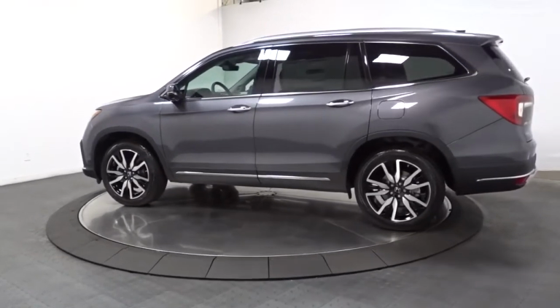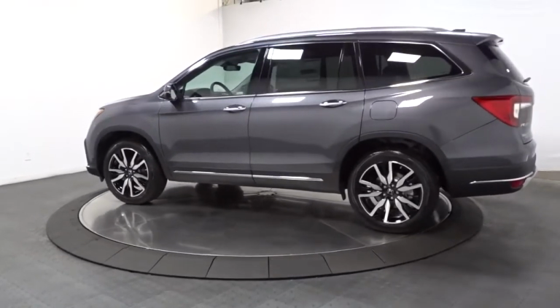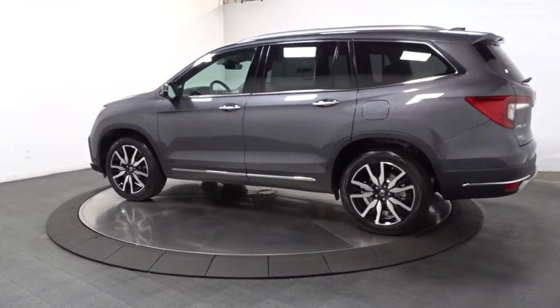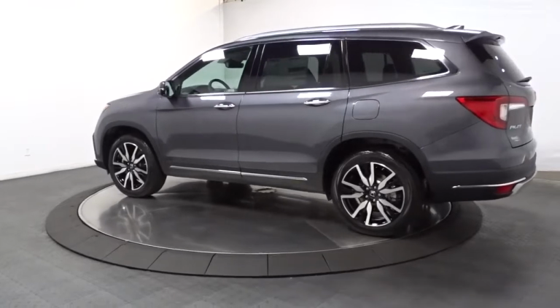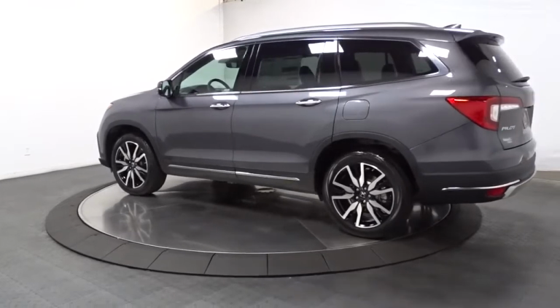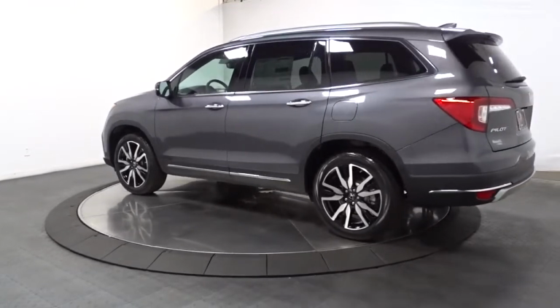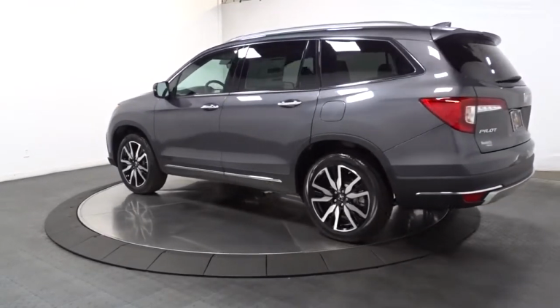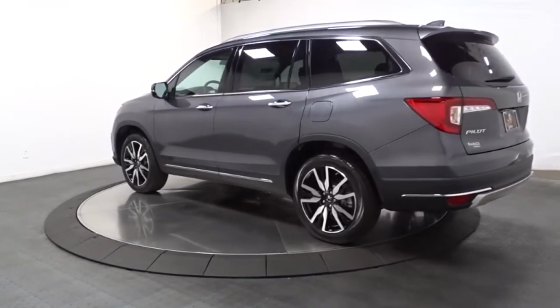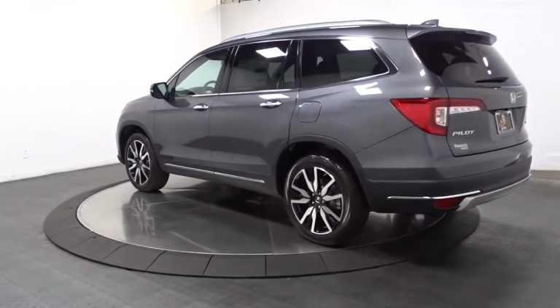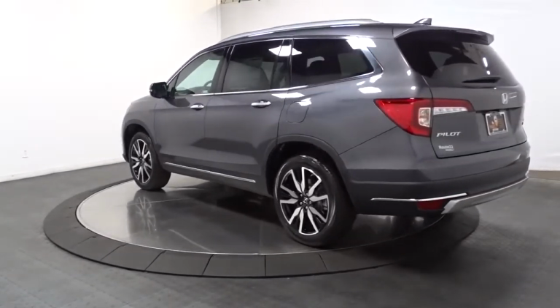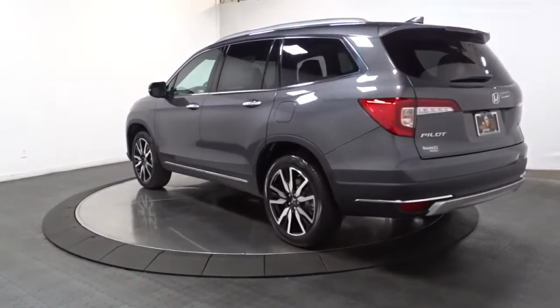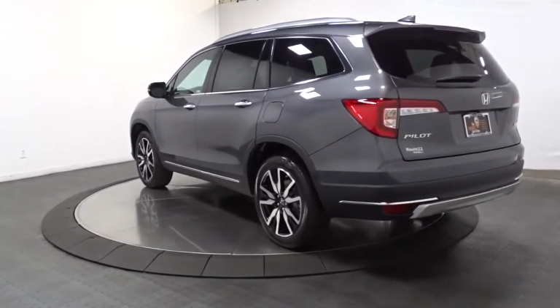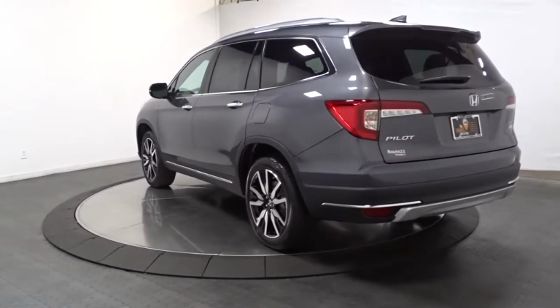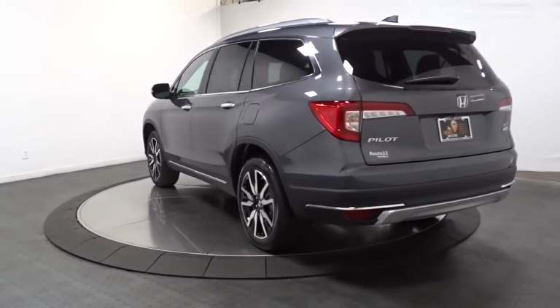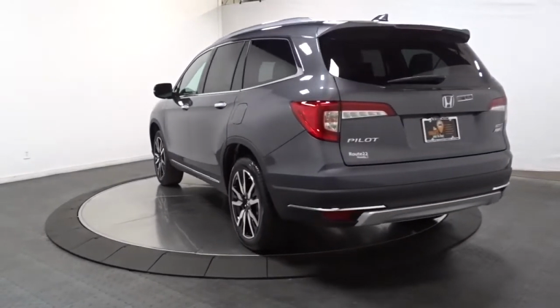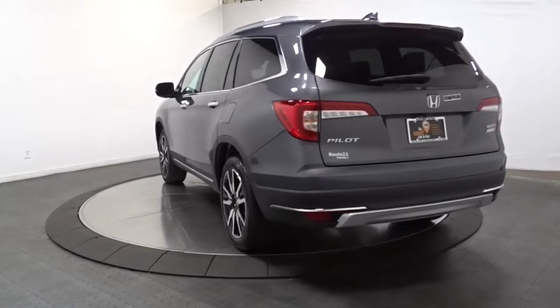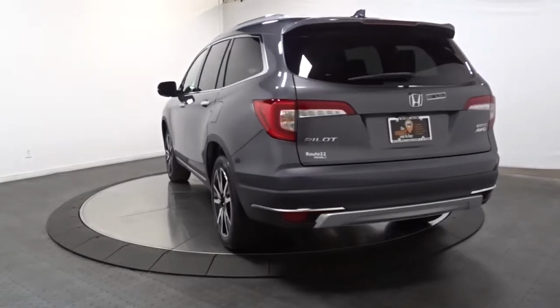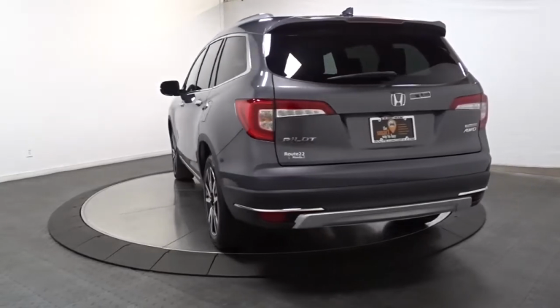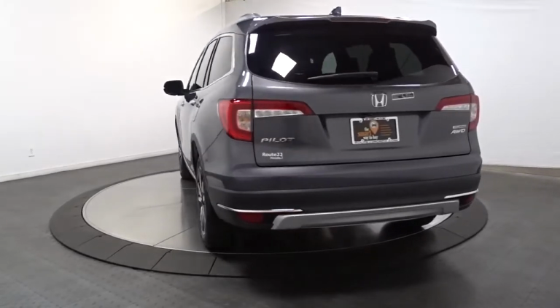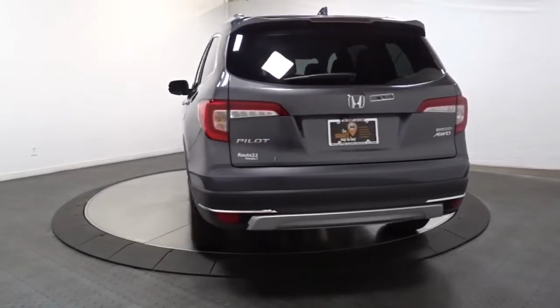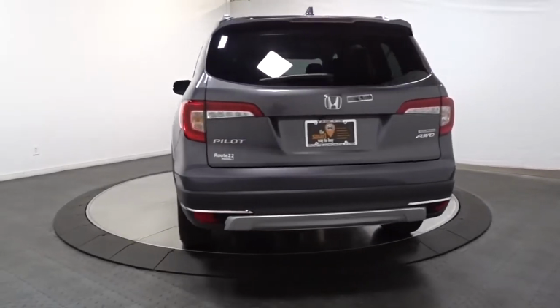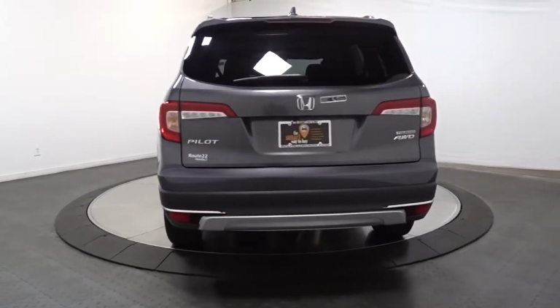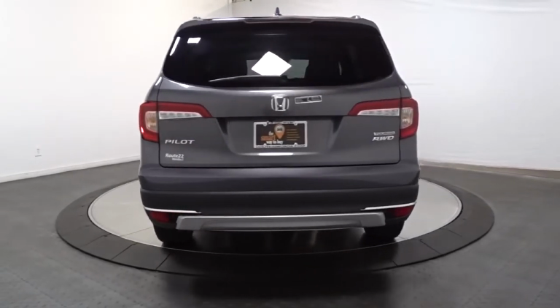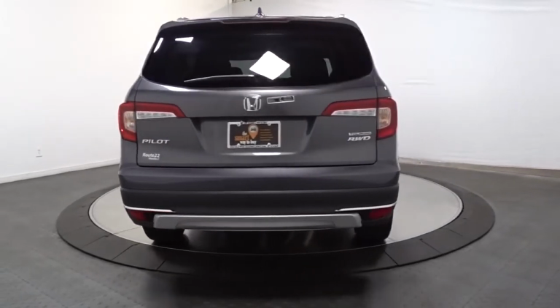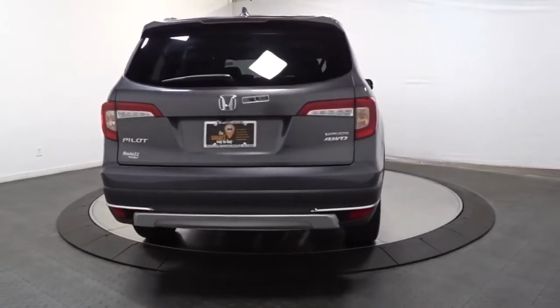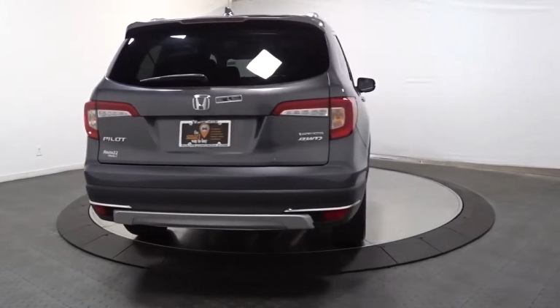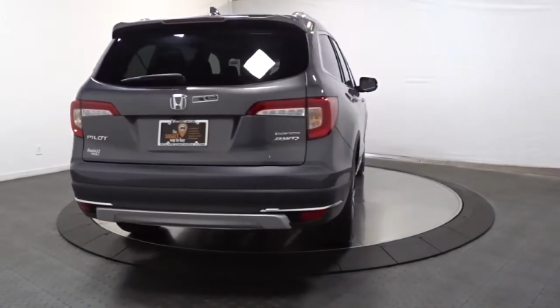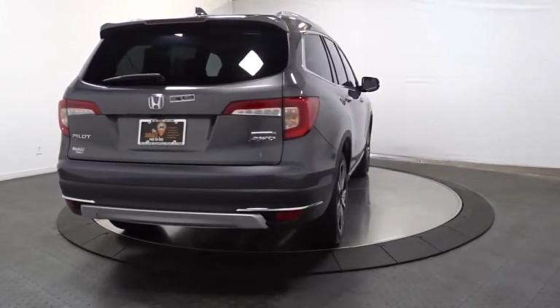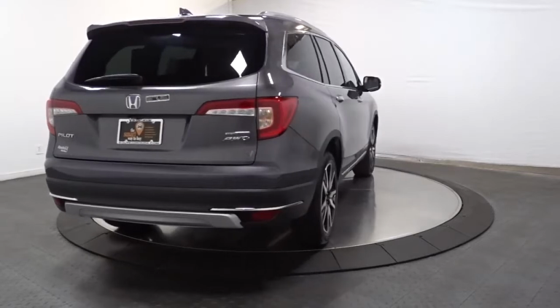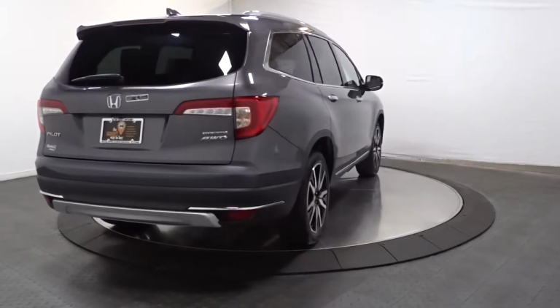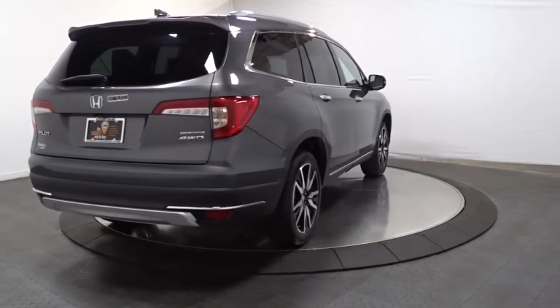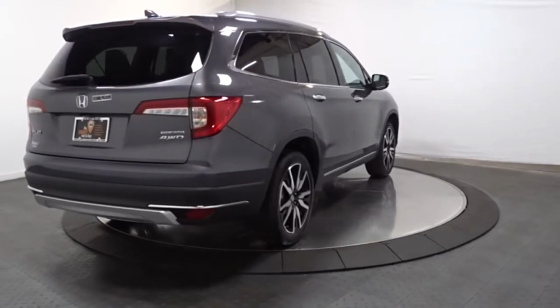With all-wheel drive and advanced safety technology, this is the family-friendly SUV you've been waiting for. Modern refinement meets rugged capability in this family-friendly Honda Pilot. Come on in and take it out for a drive.